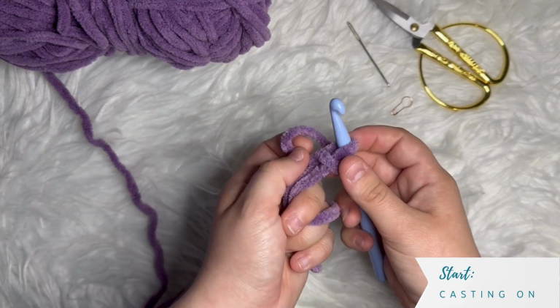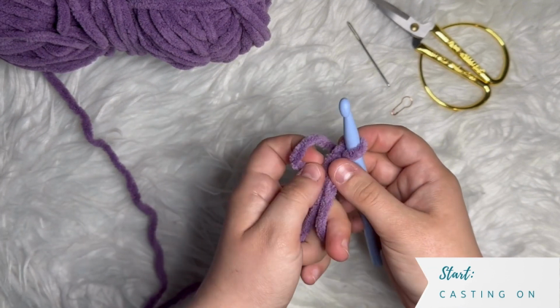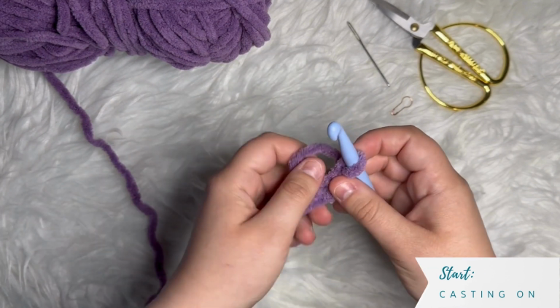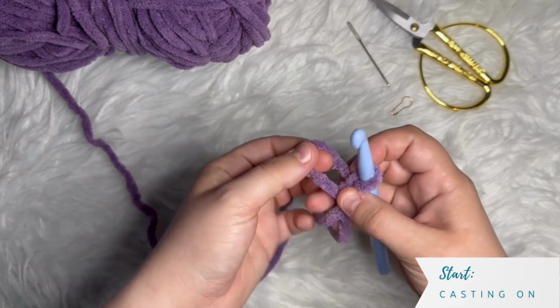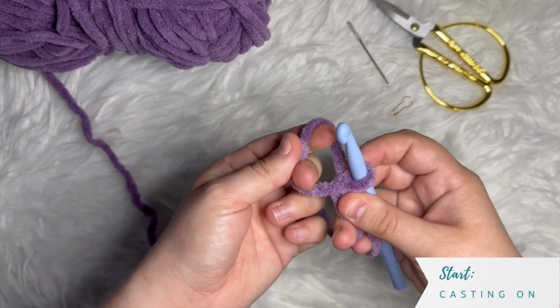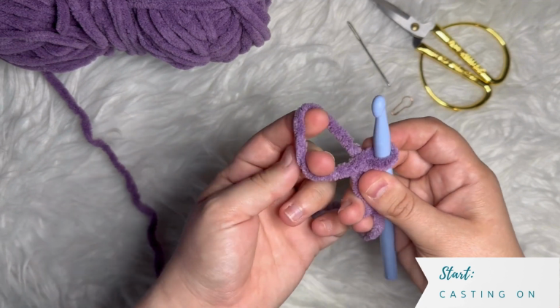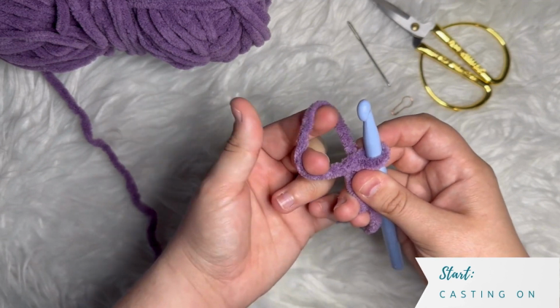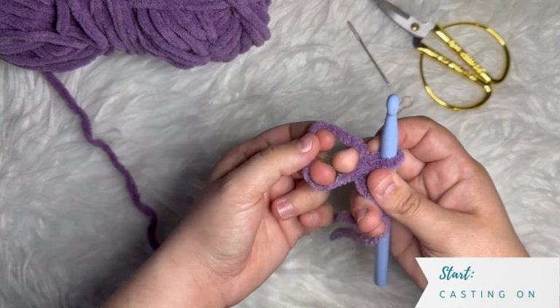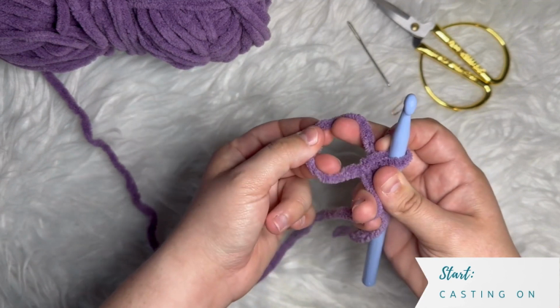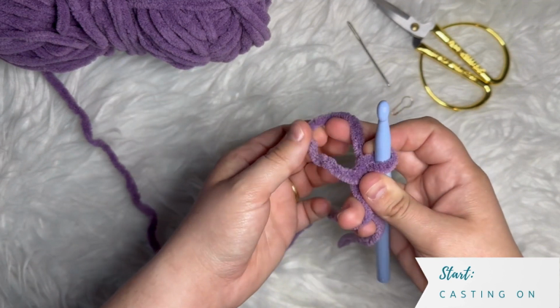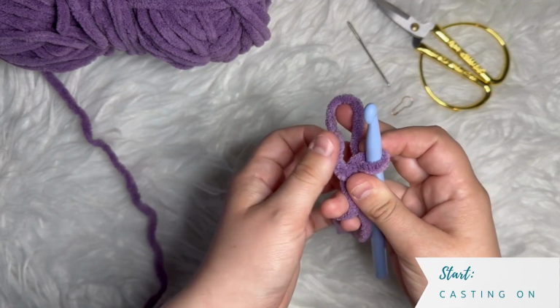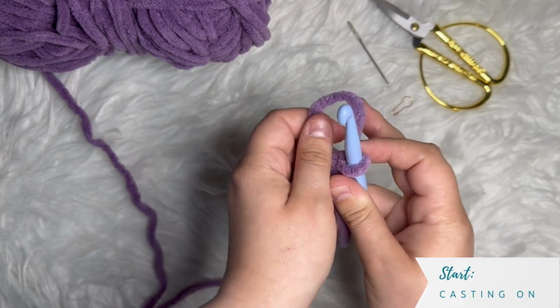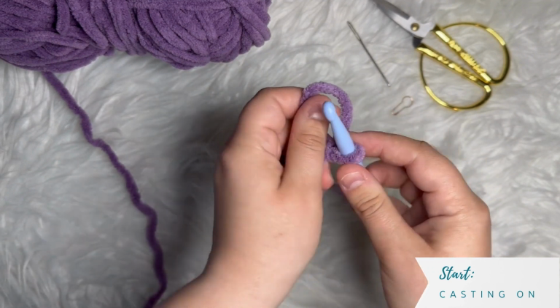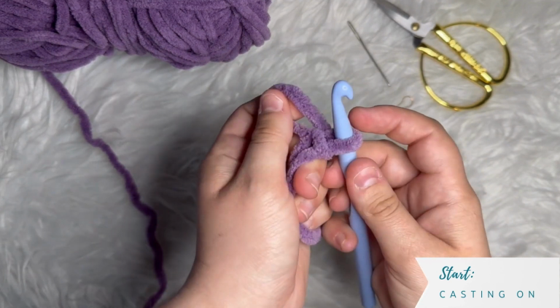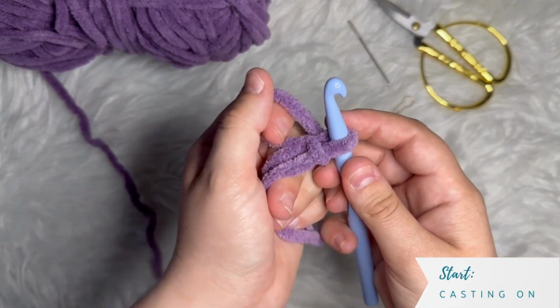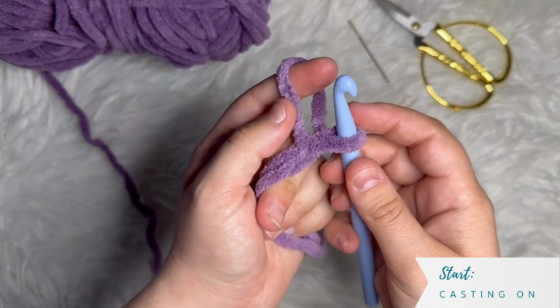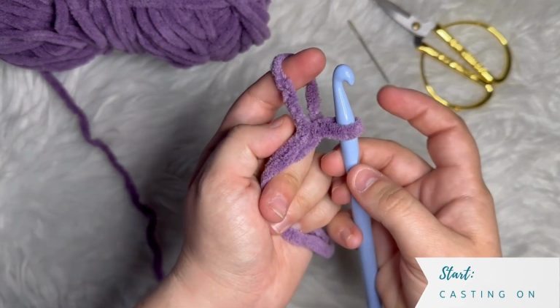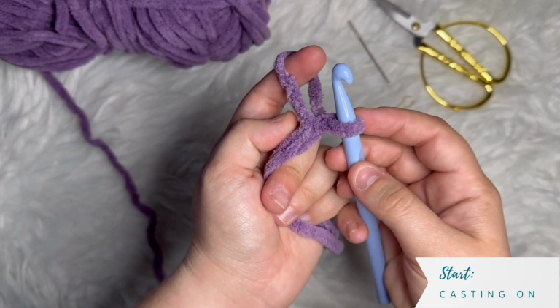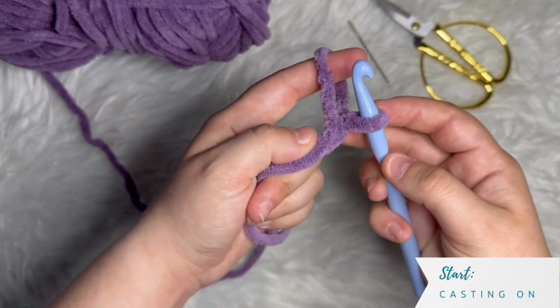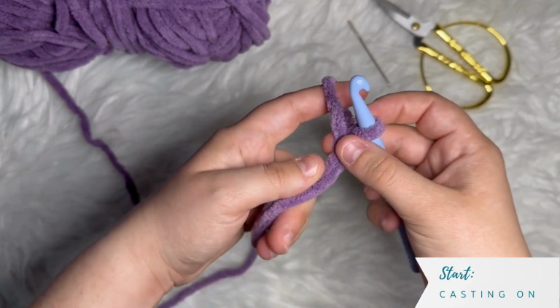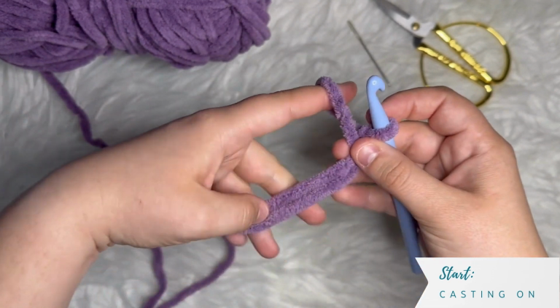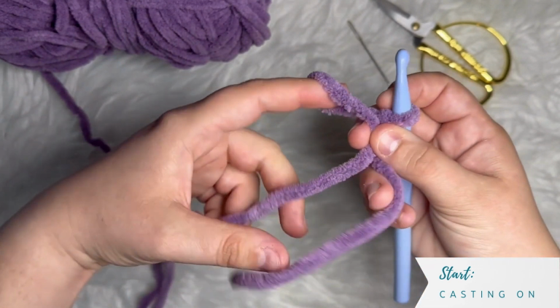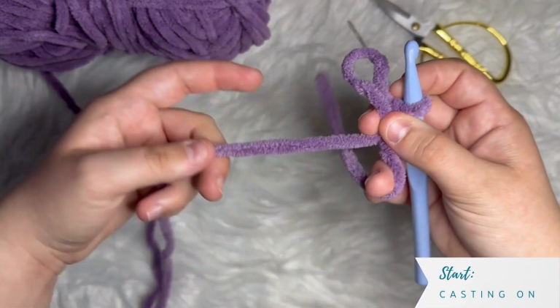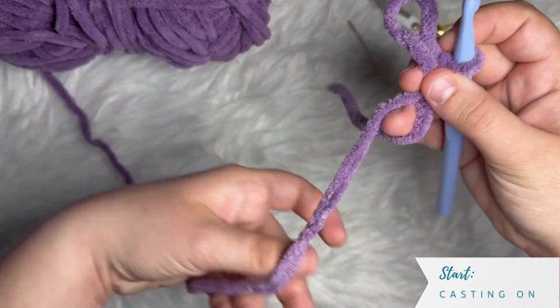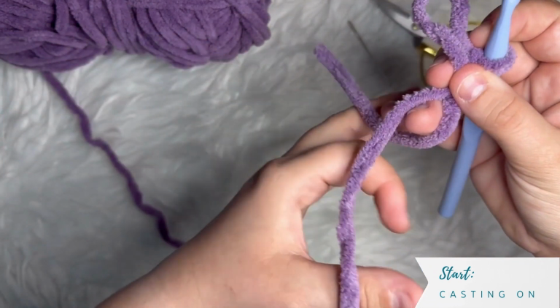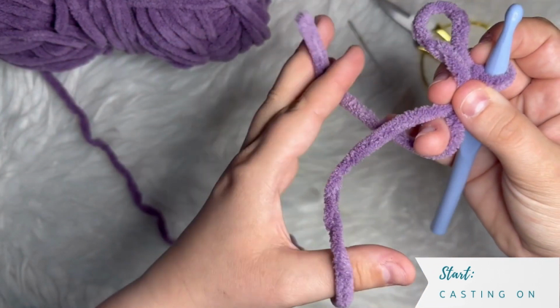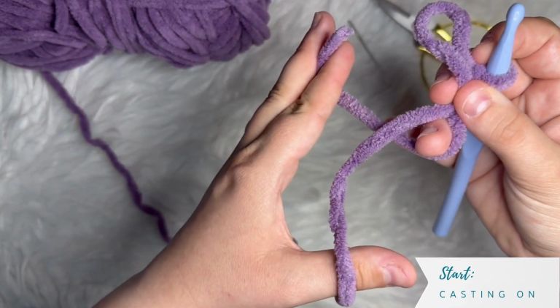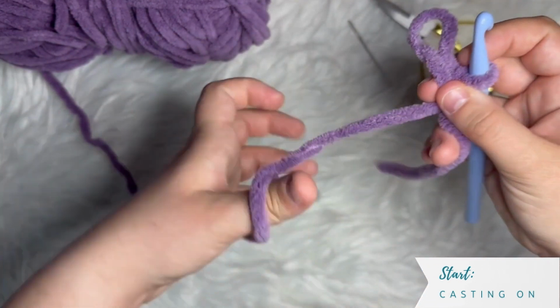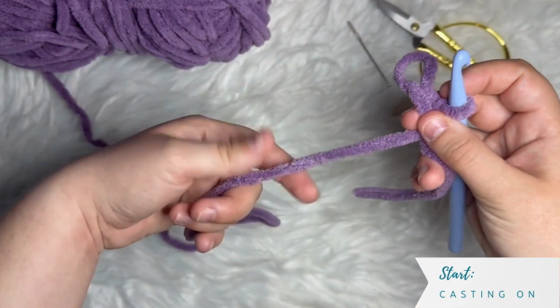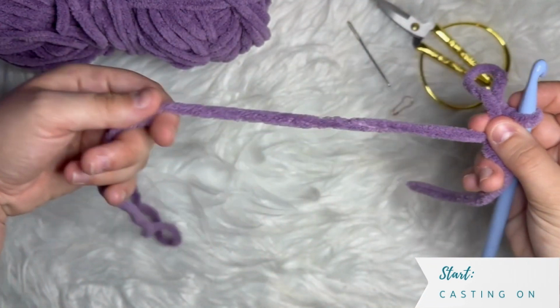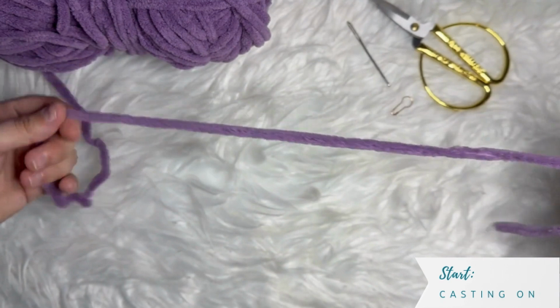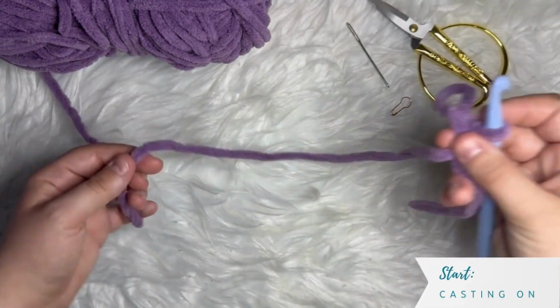I've cast on. You can see I have my magic ring right here with a loop on my crochet hook, and here's my tail — the end of my yarn — and my working yarn.